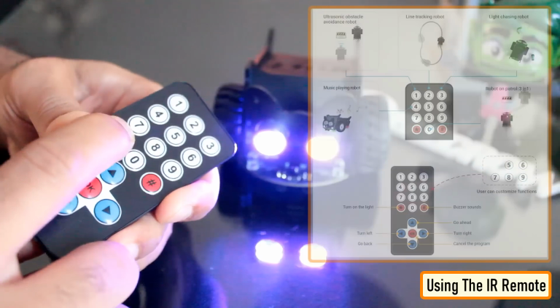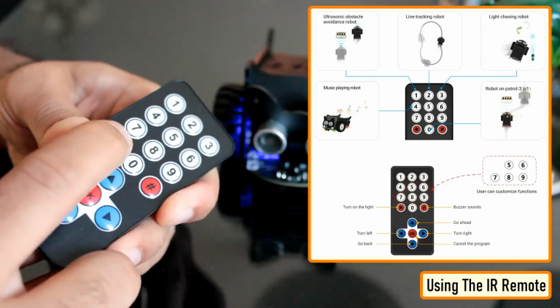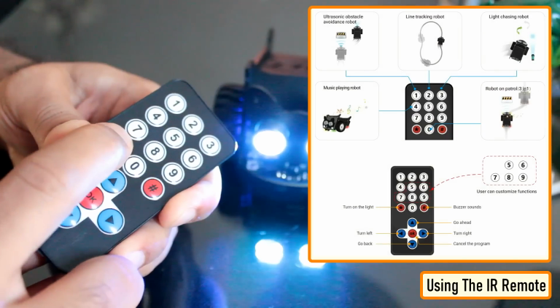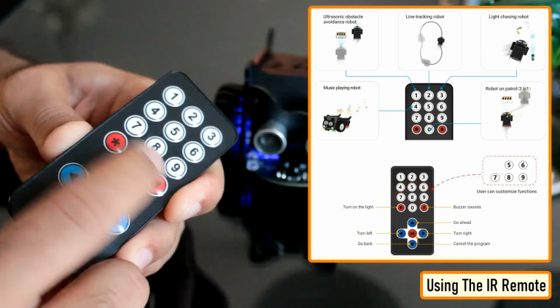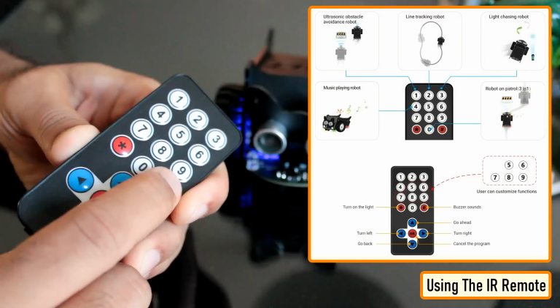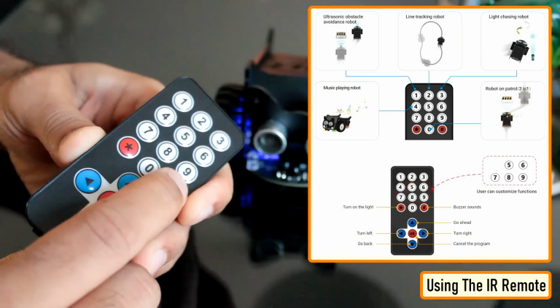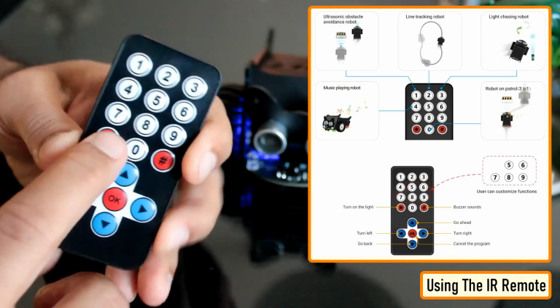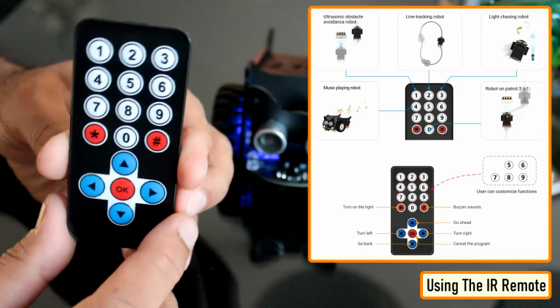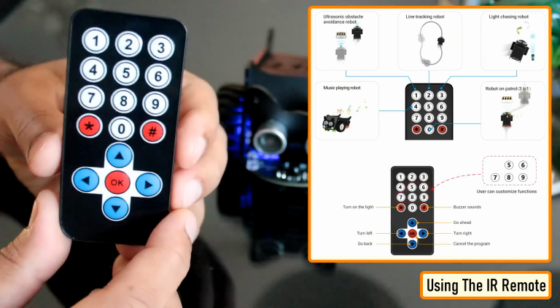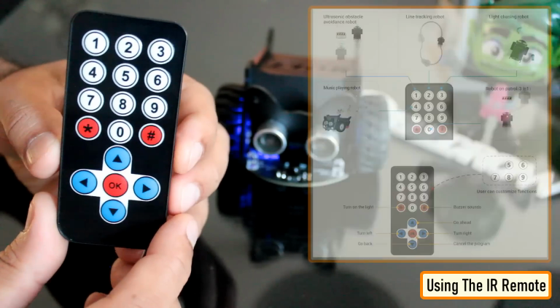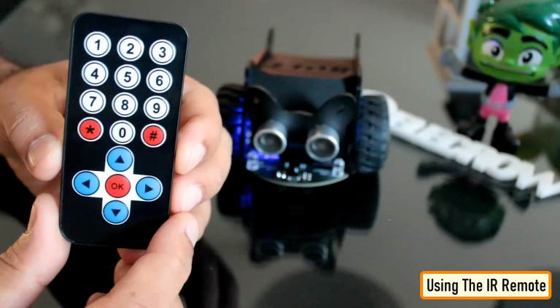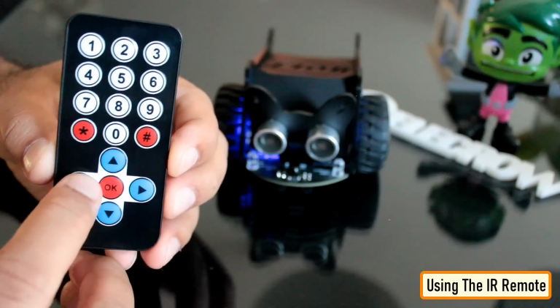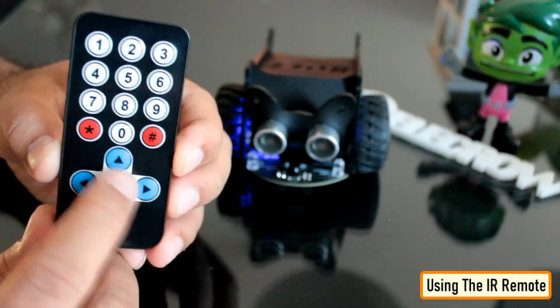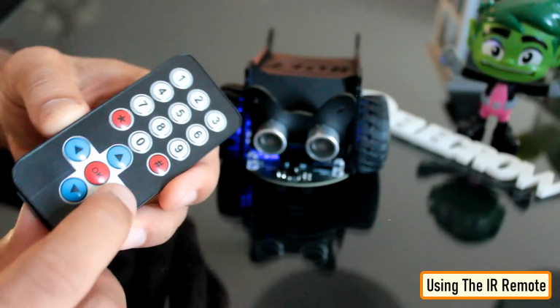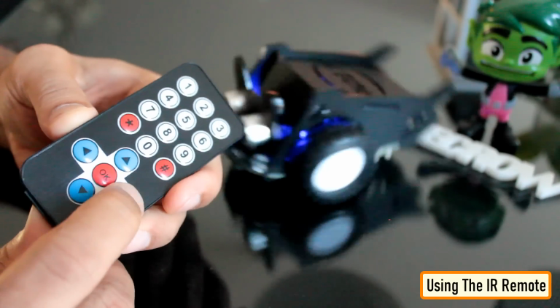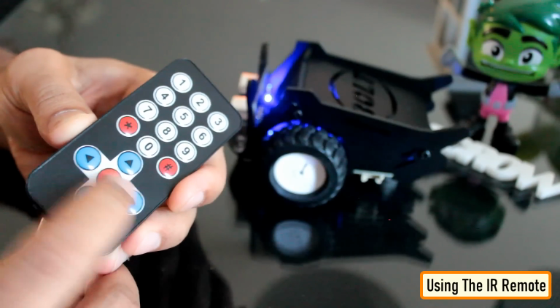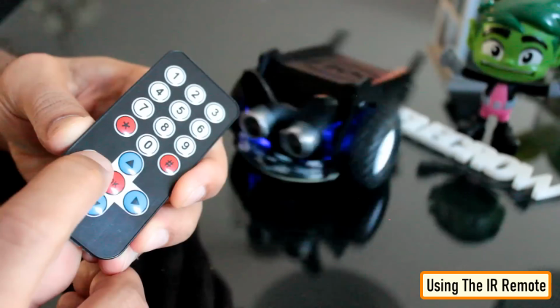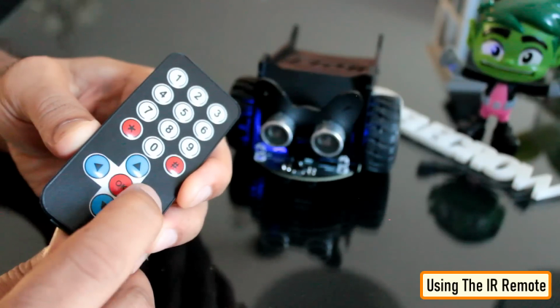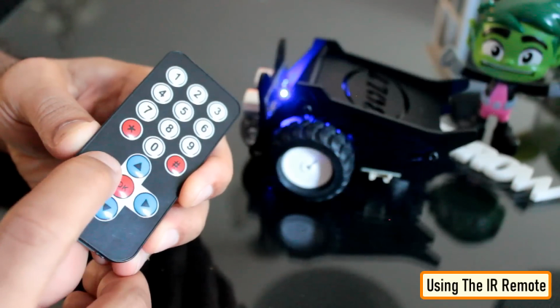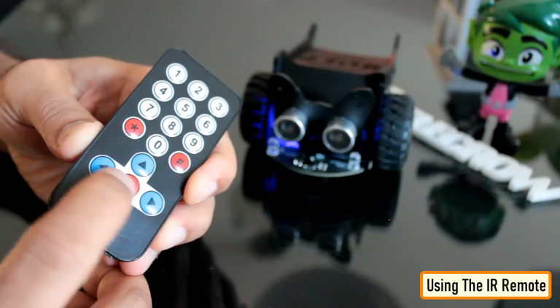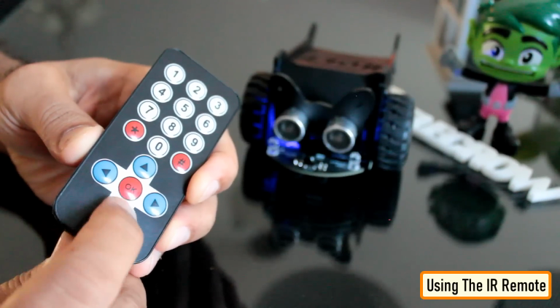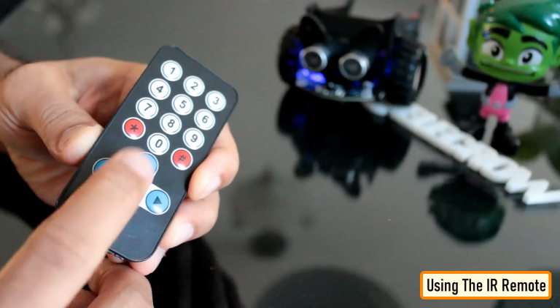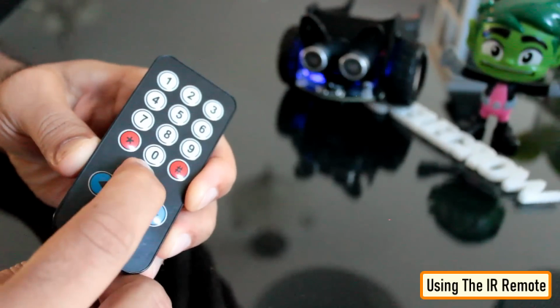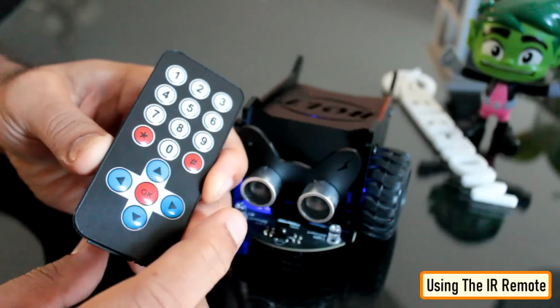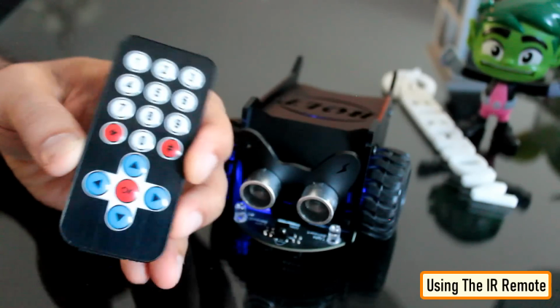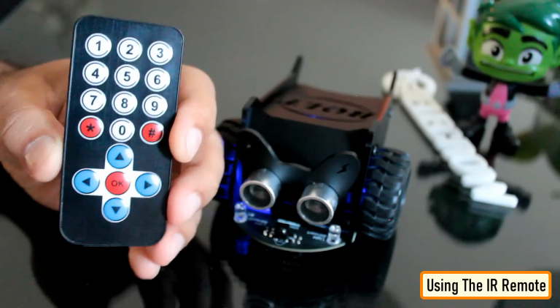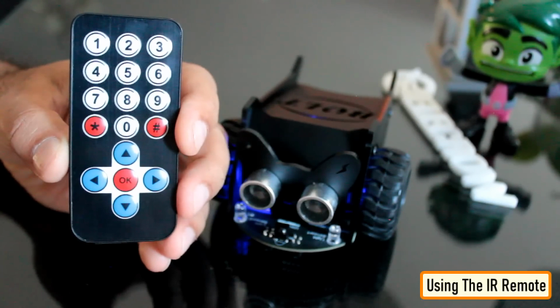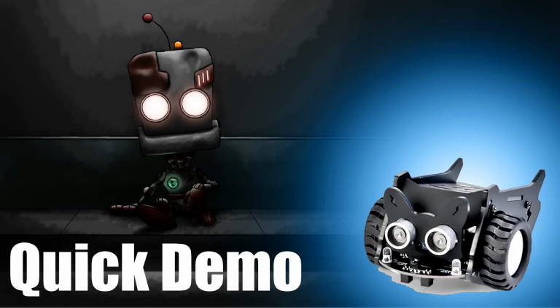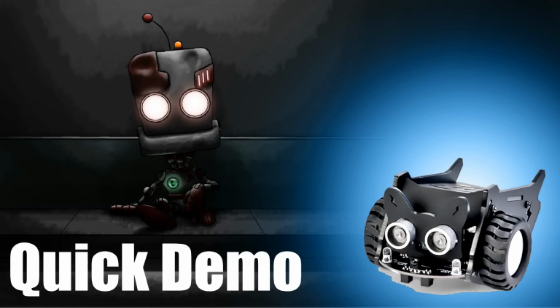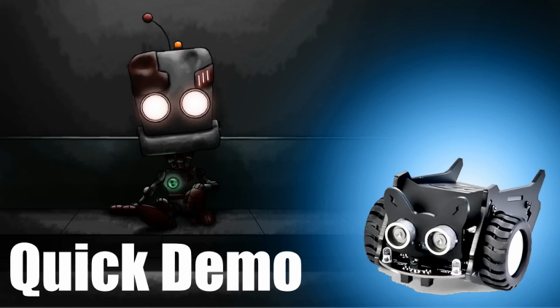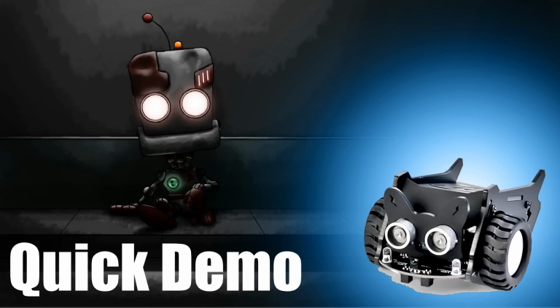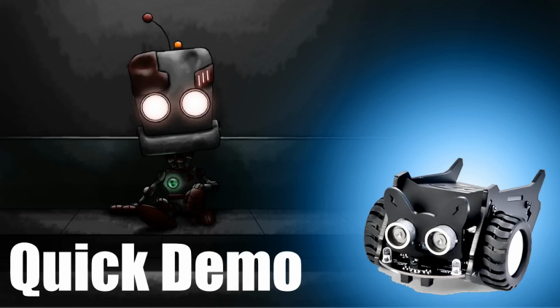Have a look at the on-screen buttons to familiarize yourself with the button combinations. Unlimited creativity is waiting for you to discover. So what are you waiting for? Go ahead and order one of your own.